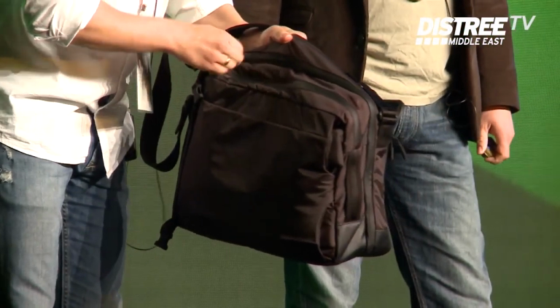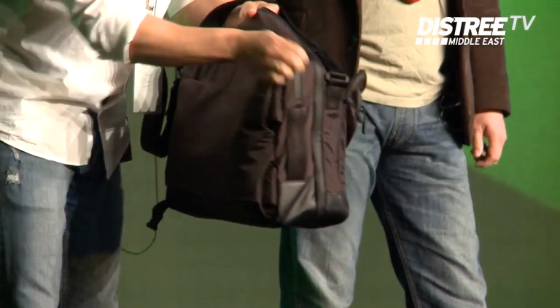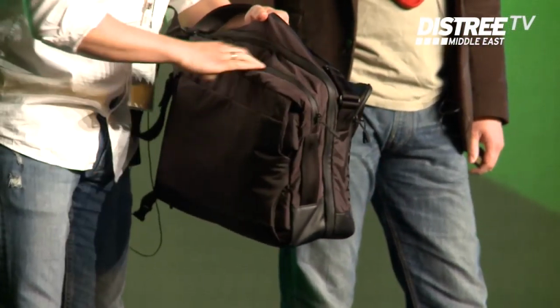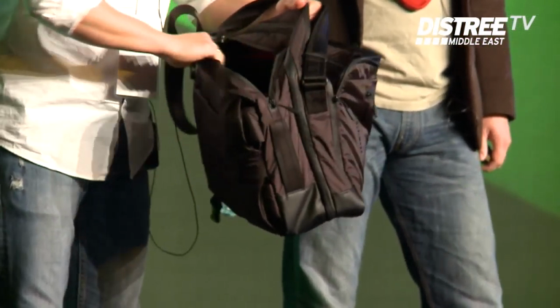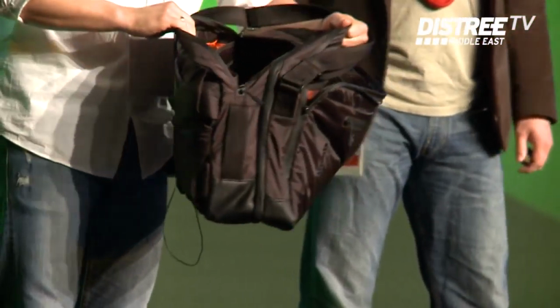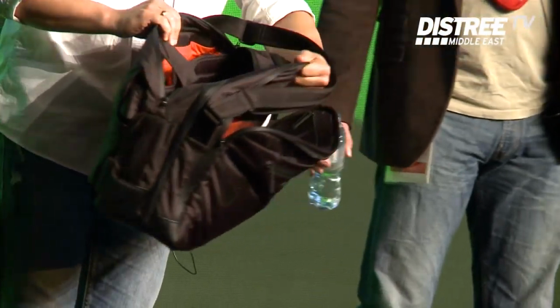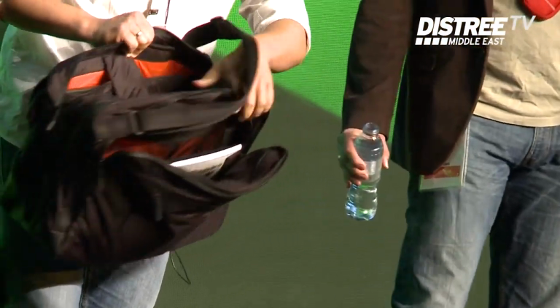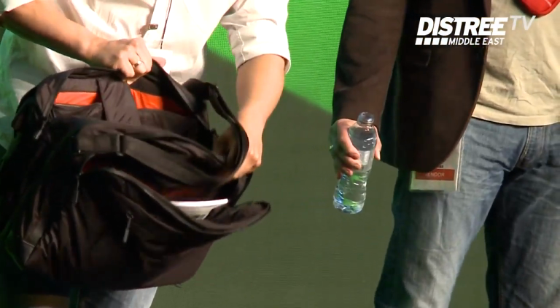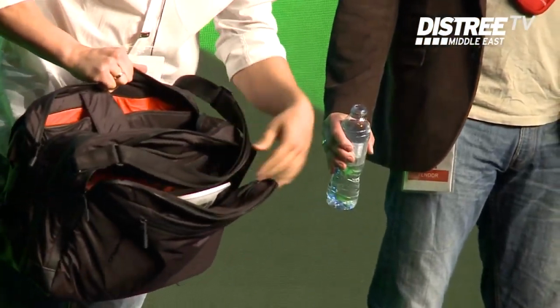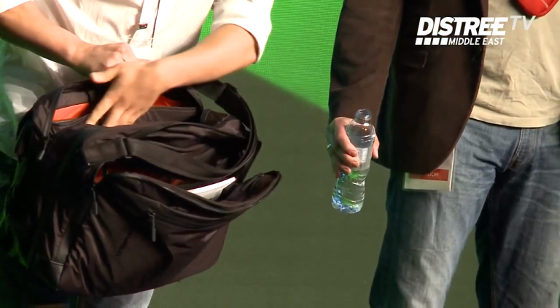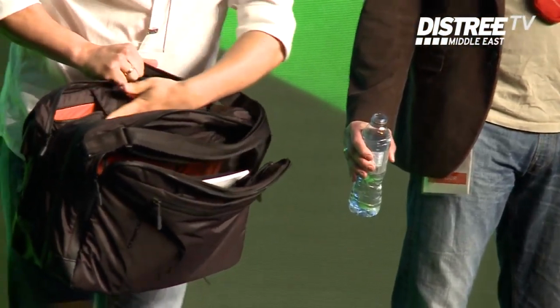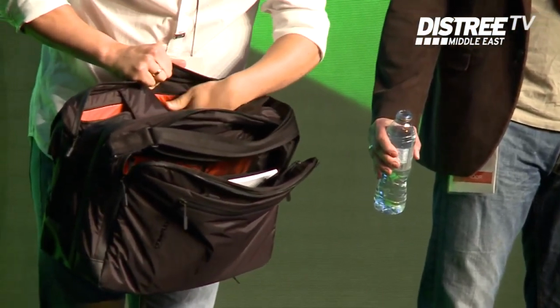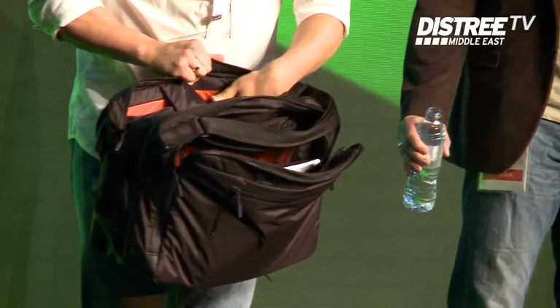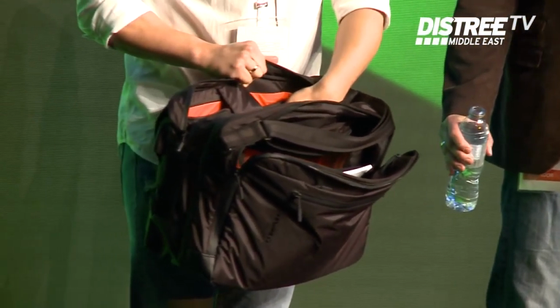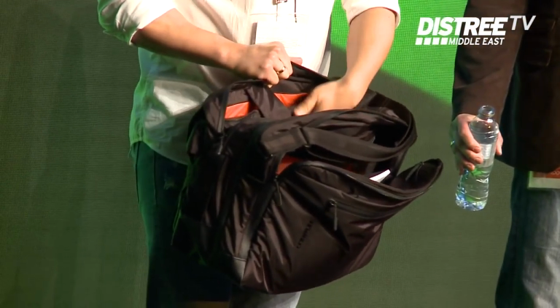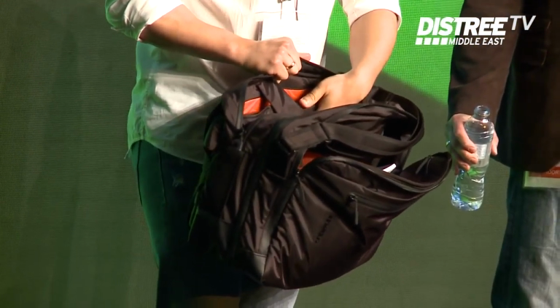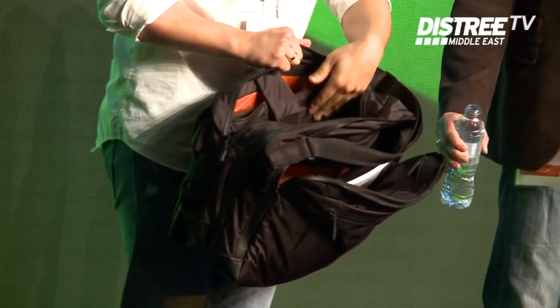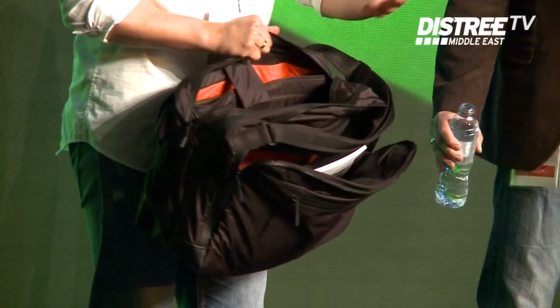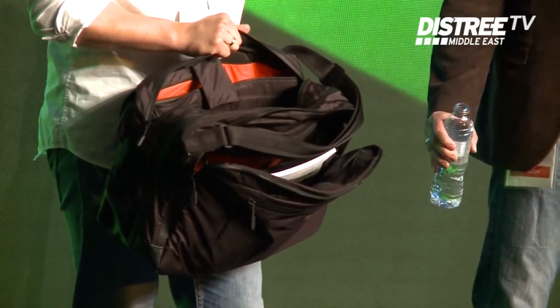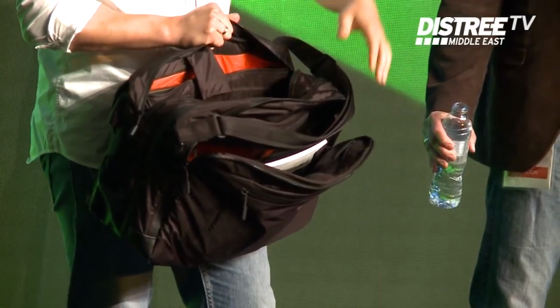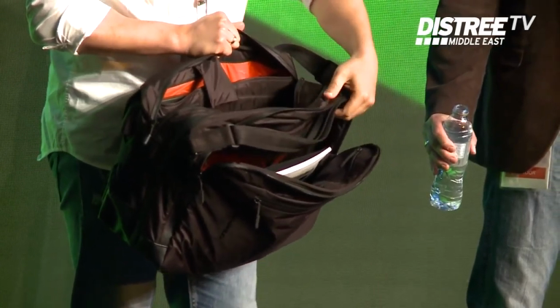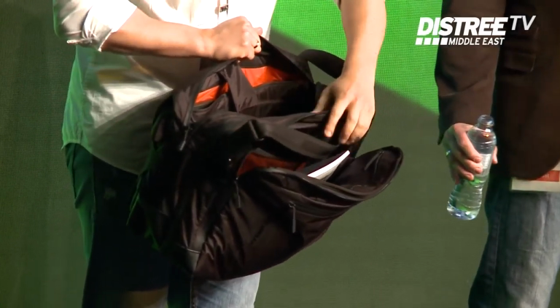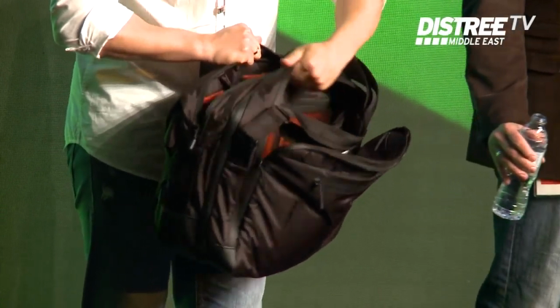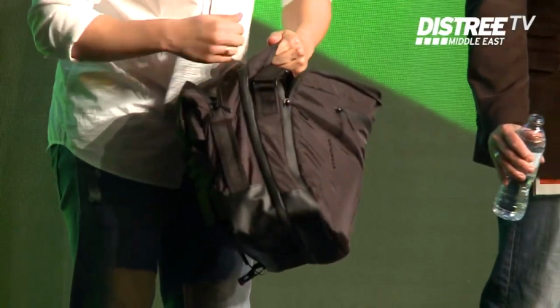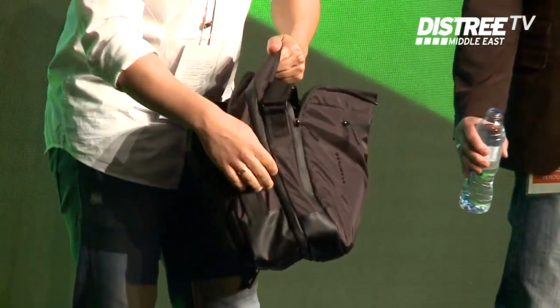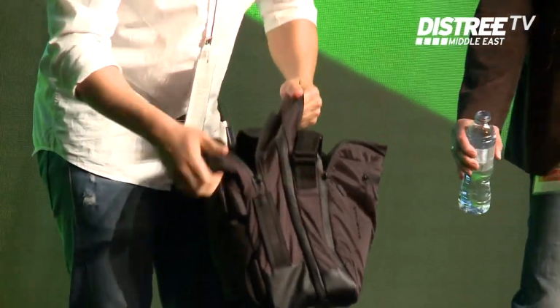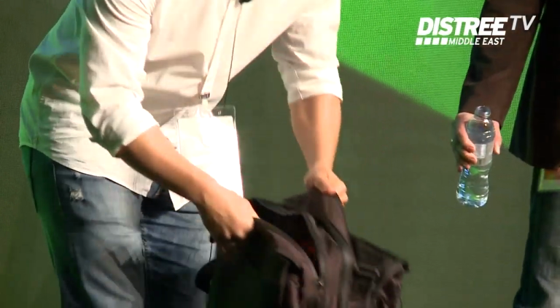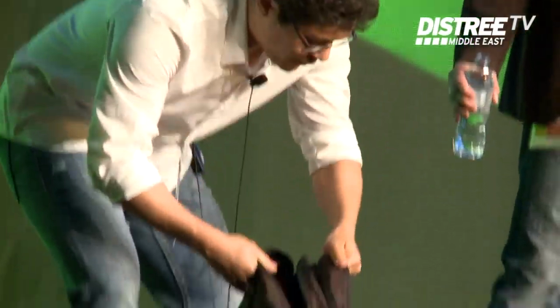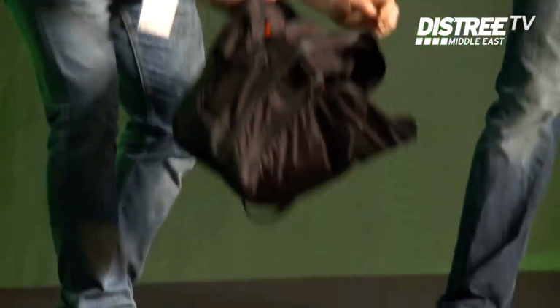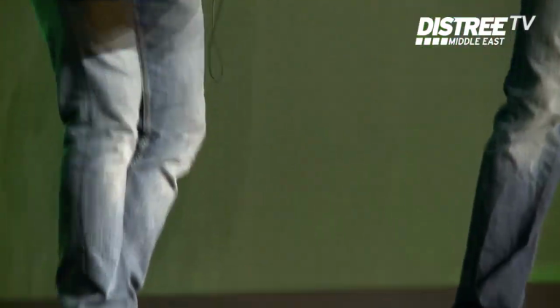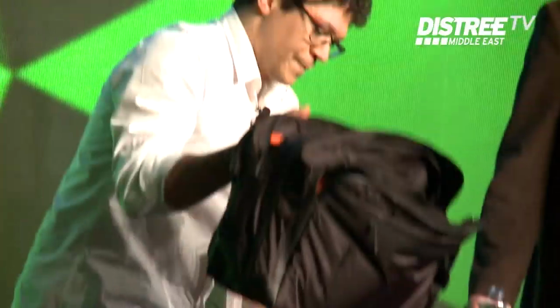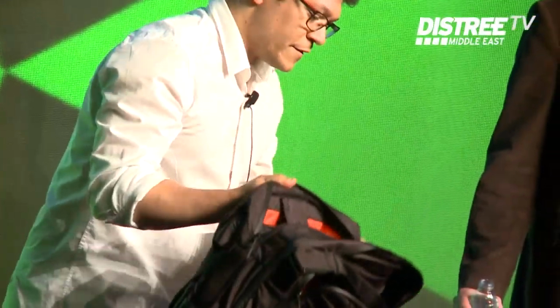Basically, you have a compartment for the PC — you can fit a 15-inch computer here — with several inside pockets where you can be very organized with your accessories and other devices that you use, like a tablet and iPhone.